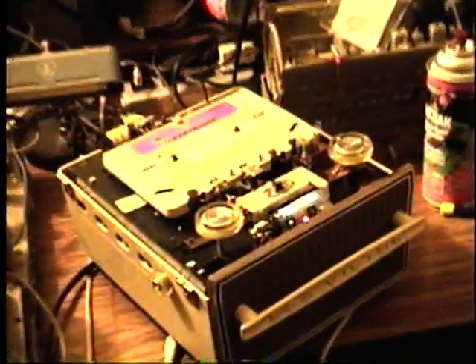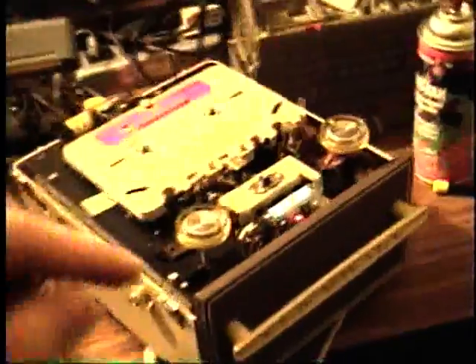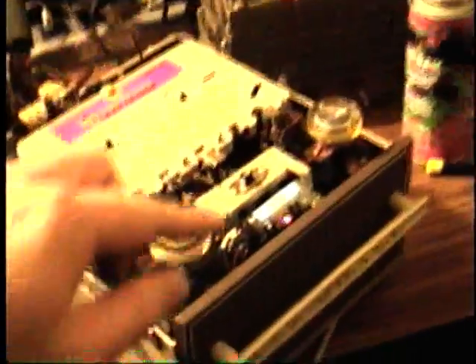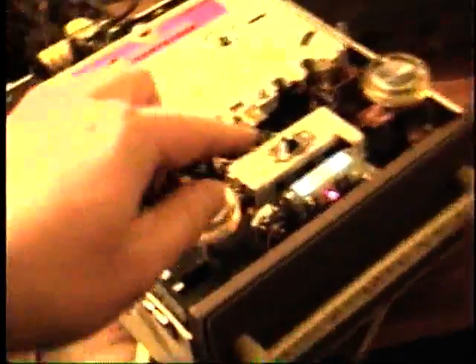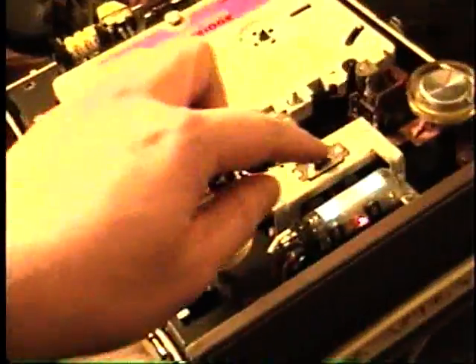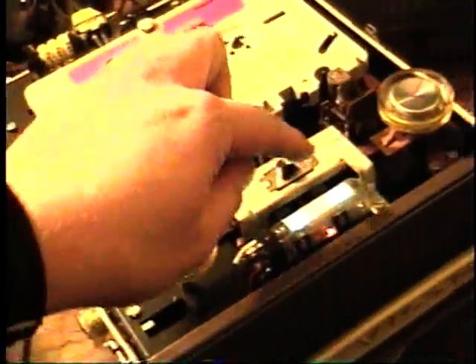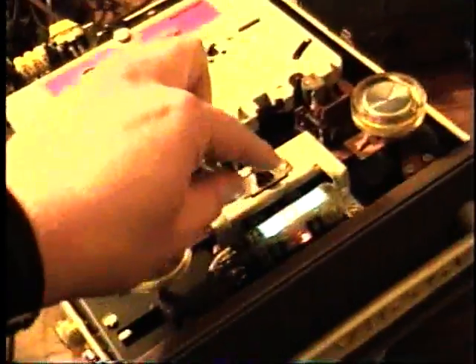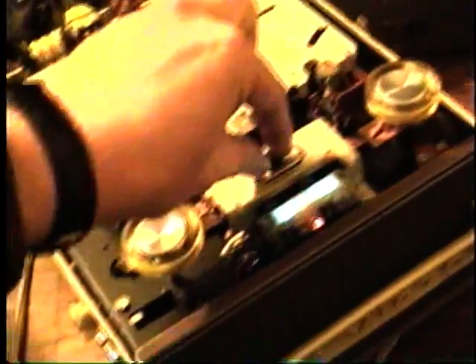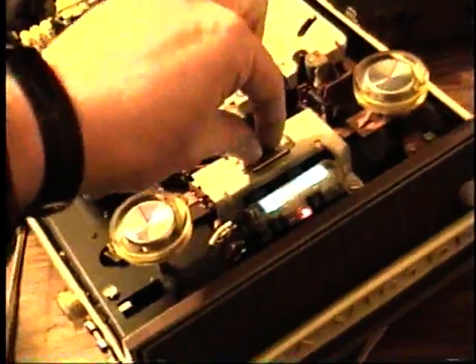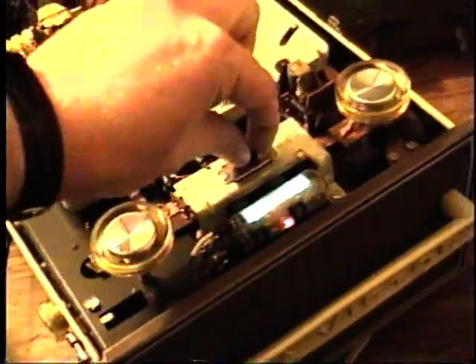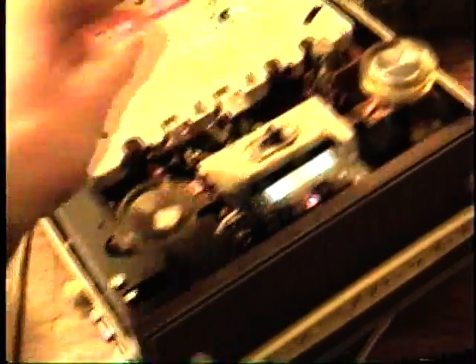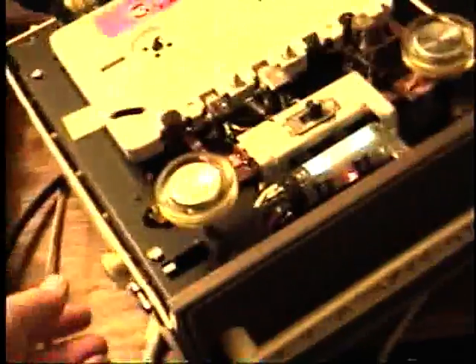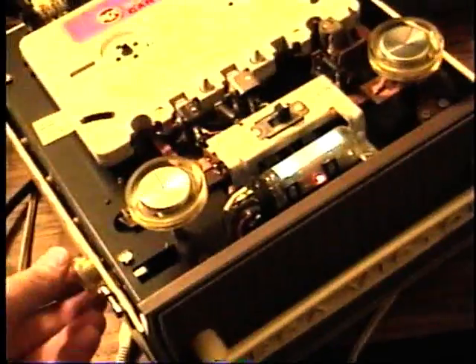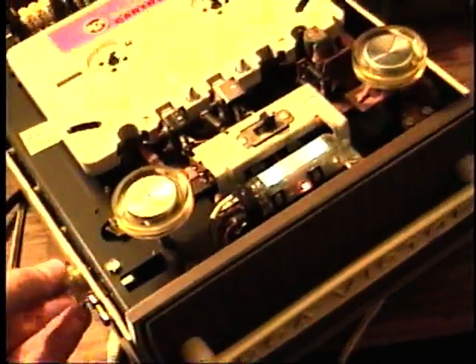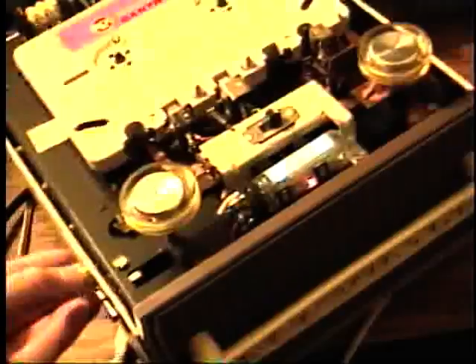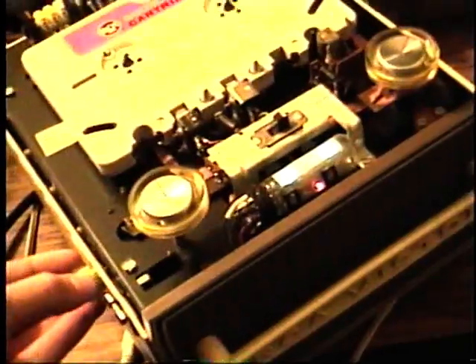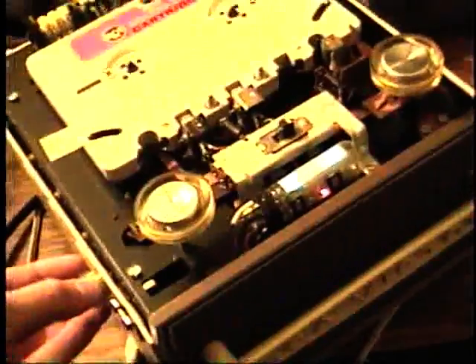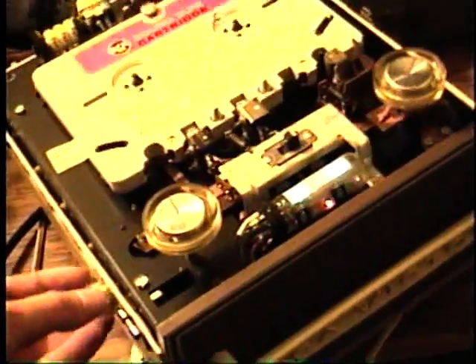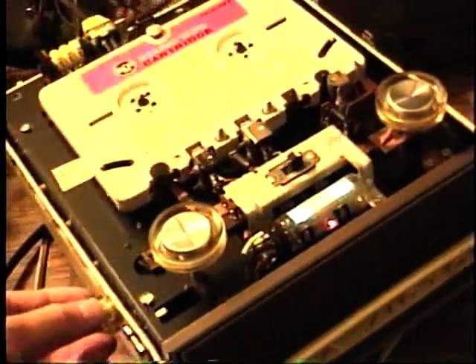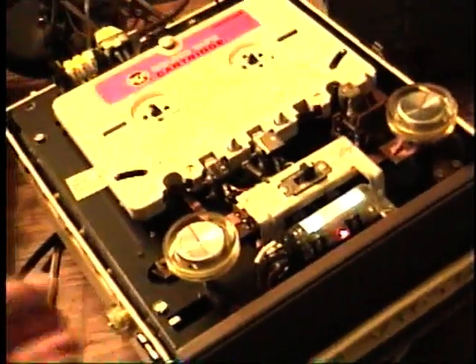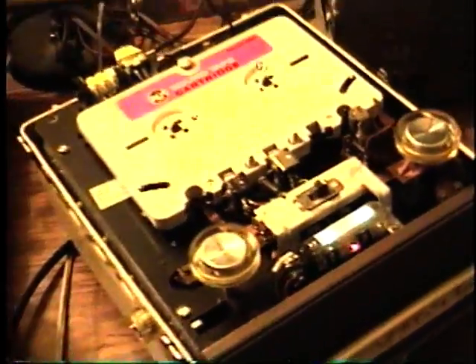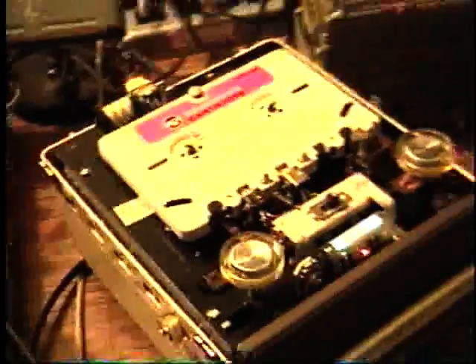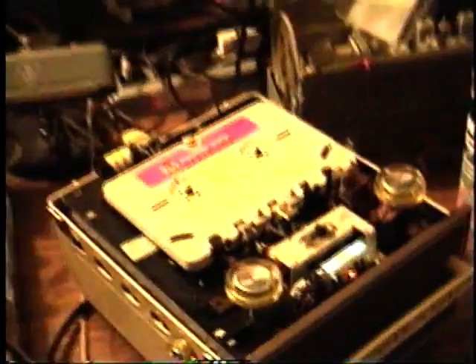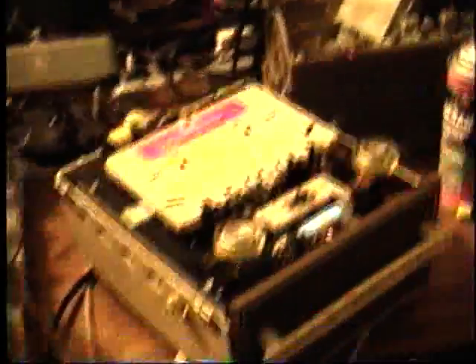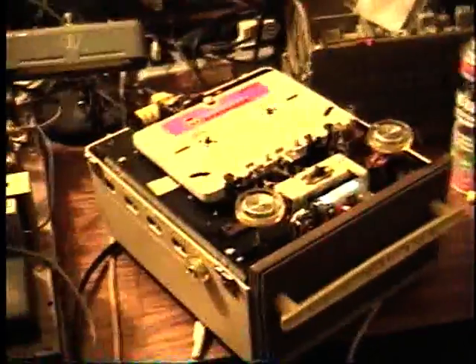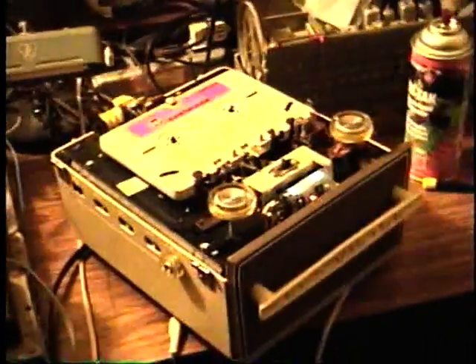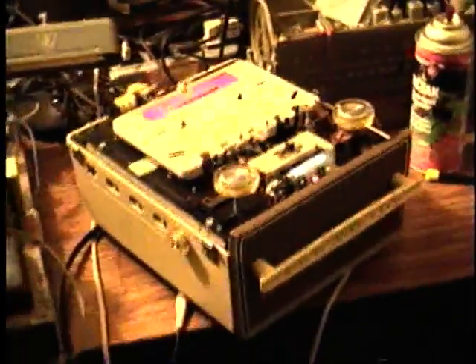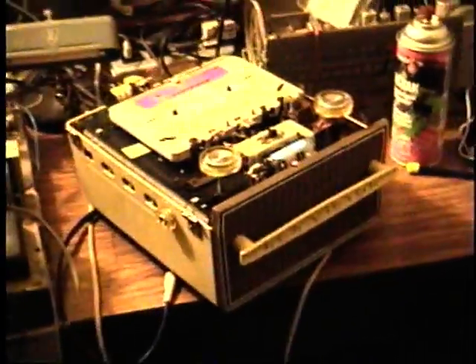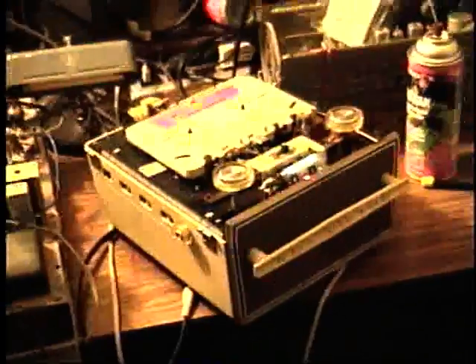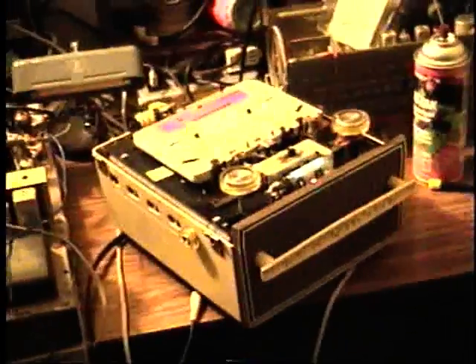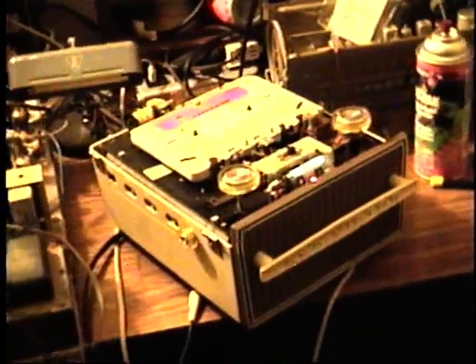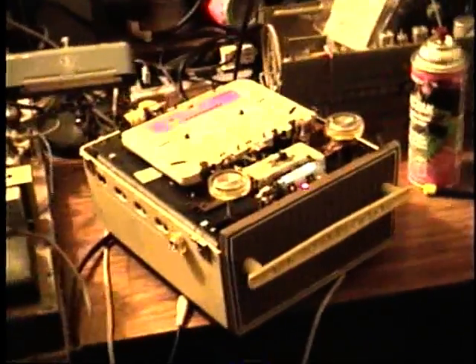It's got a track selector switch here, and I'm going to switch it. Someone had recorded an old song on here from when the machine was first in use, and I just switched it to that track.